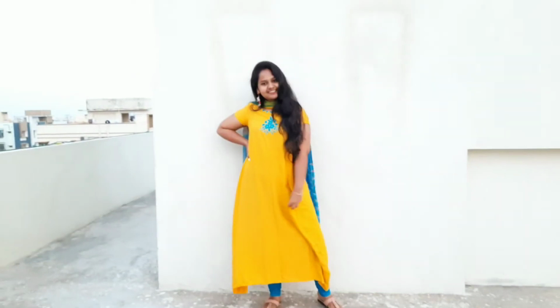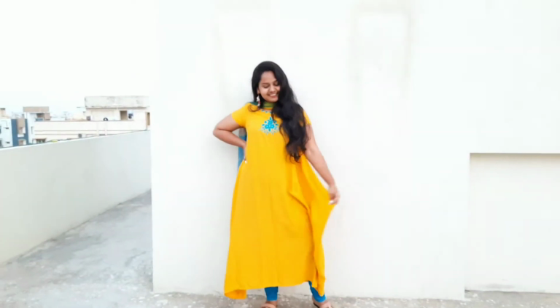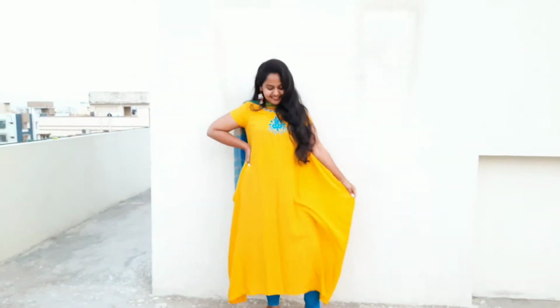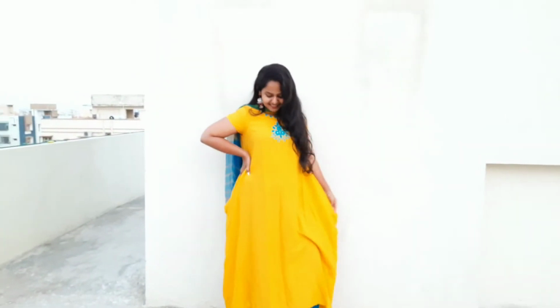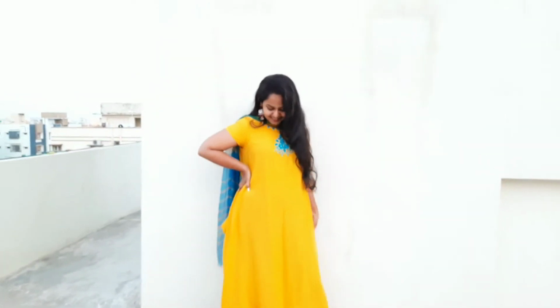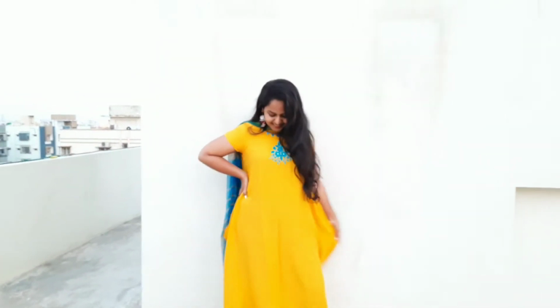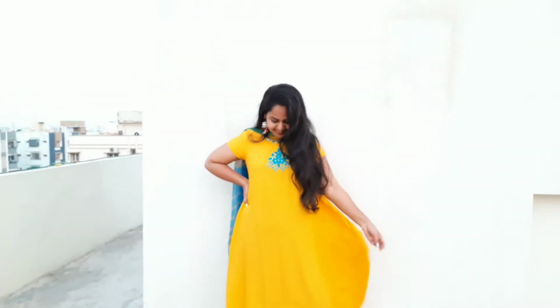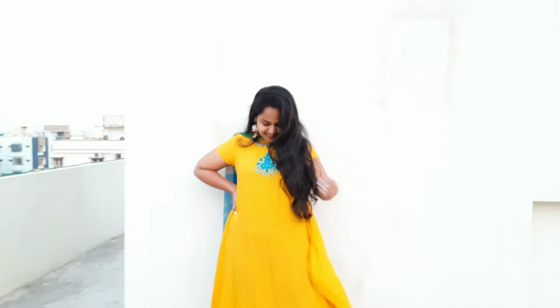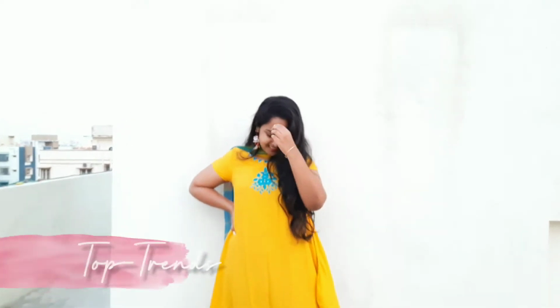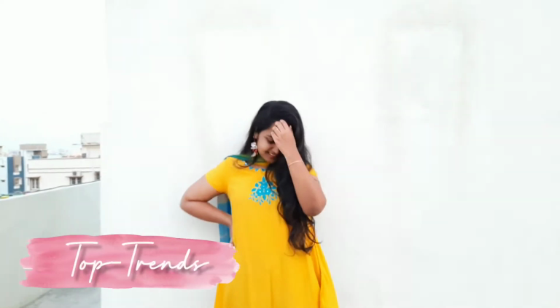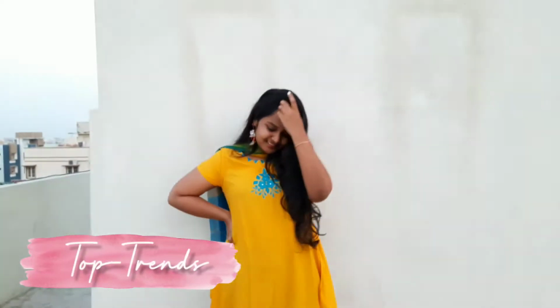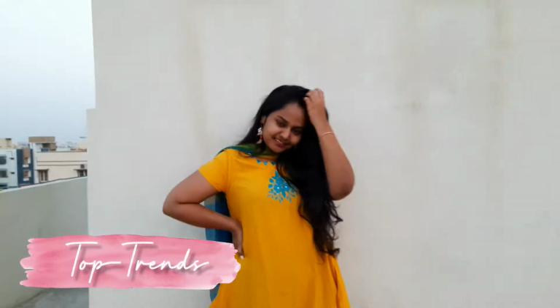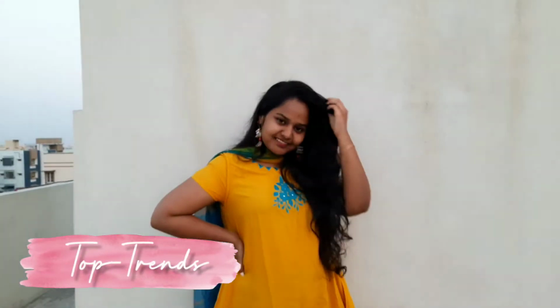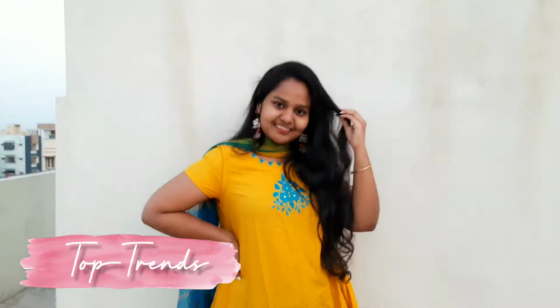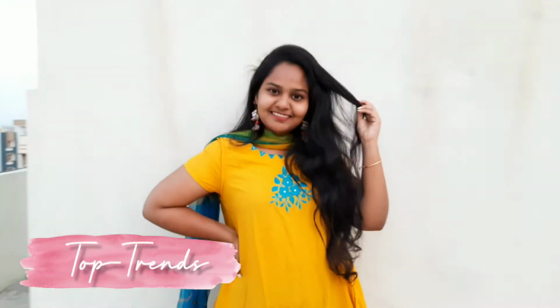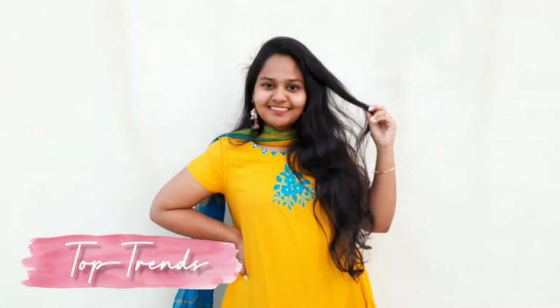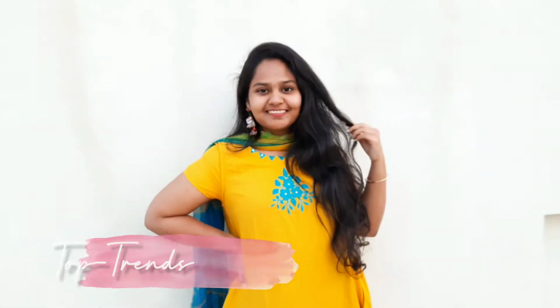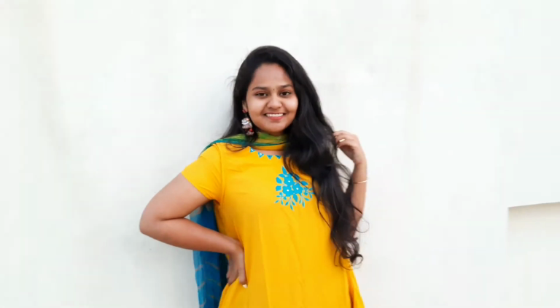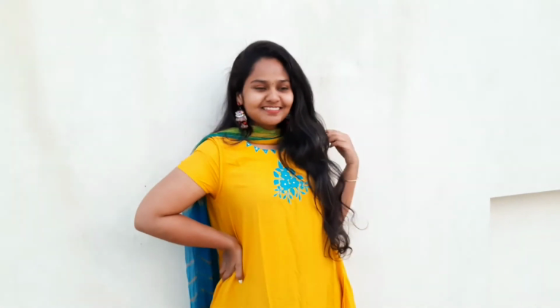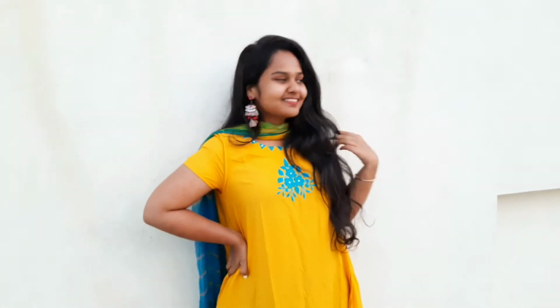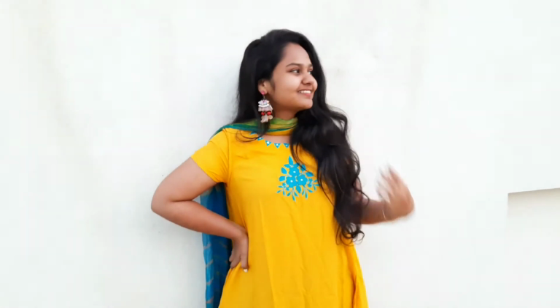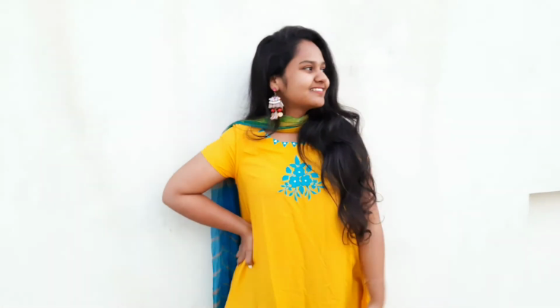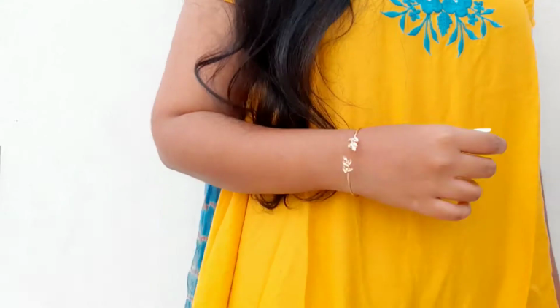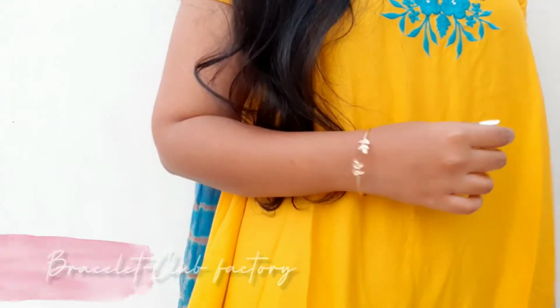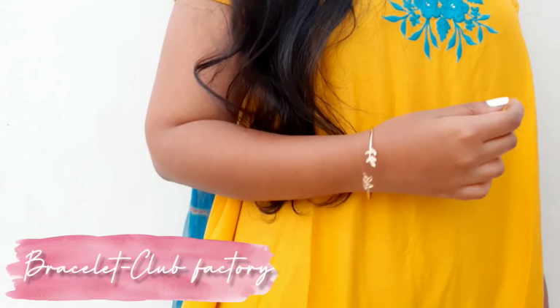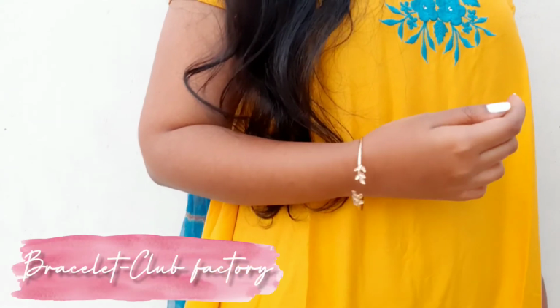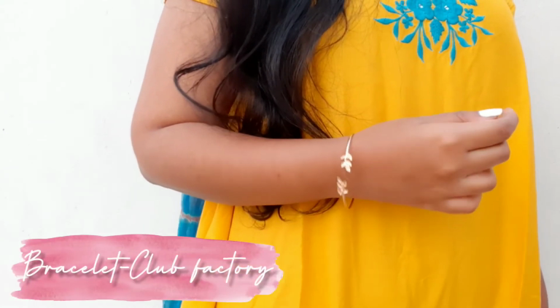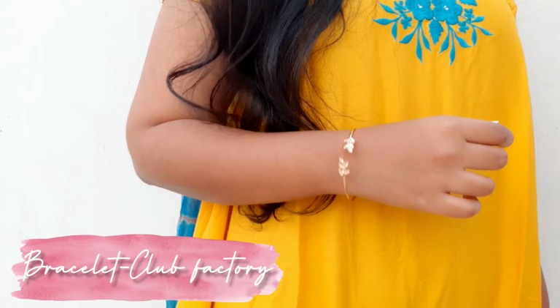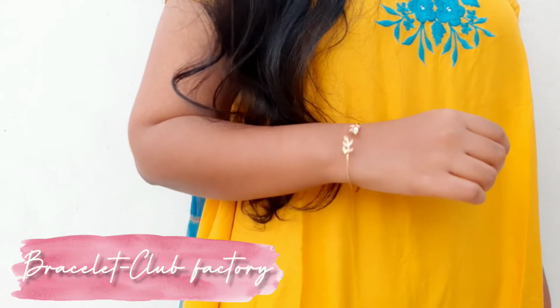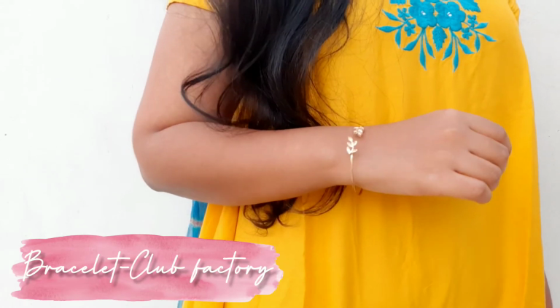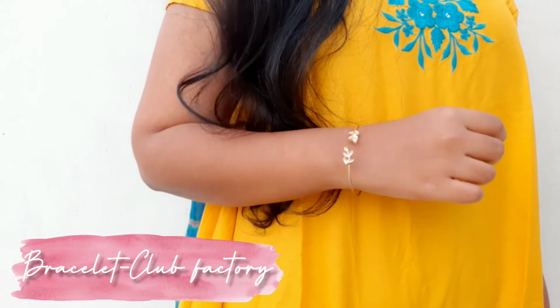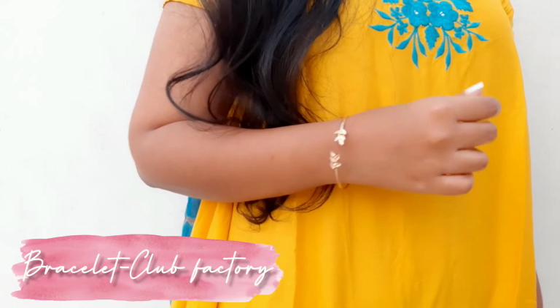Next outfit is a mustard color flowy kurti. I styled it with heavy tassel earrings and a simple bracelet to complete the look.